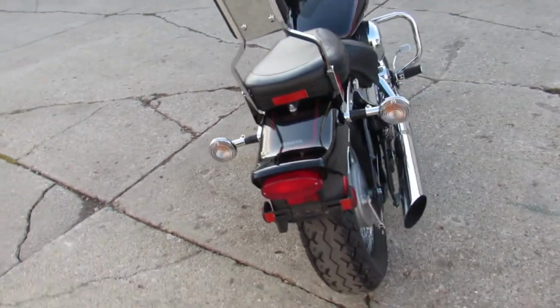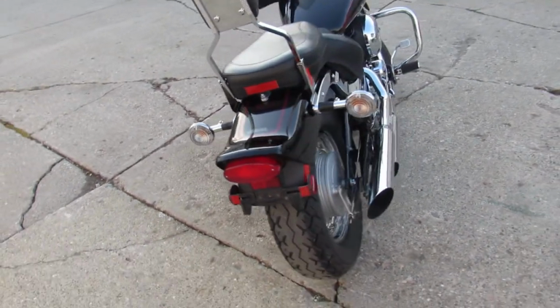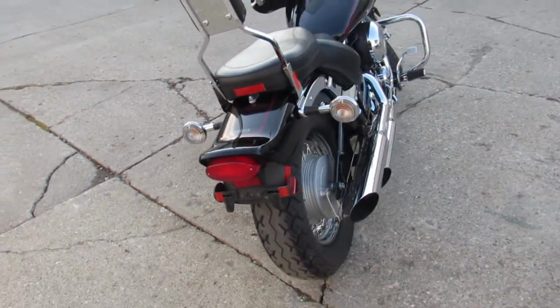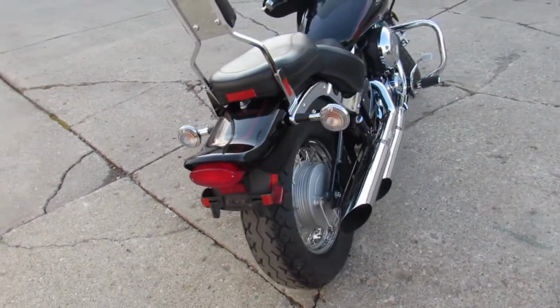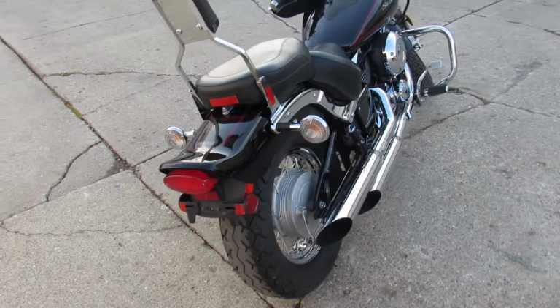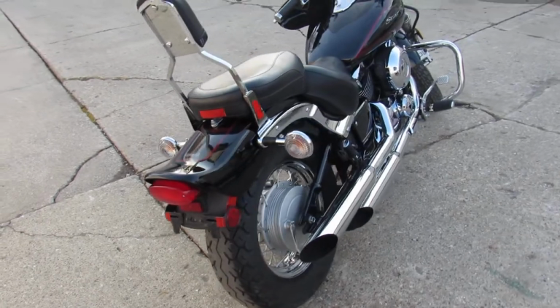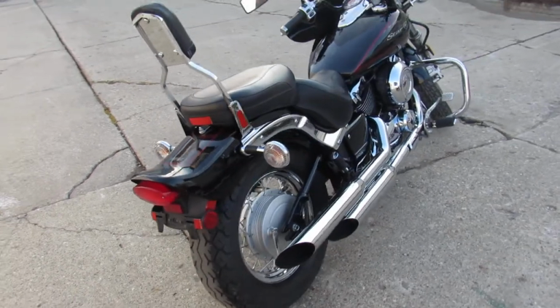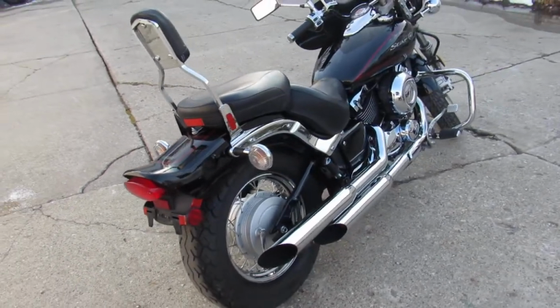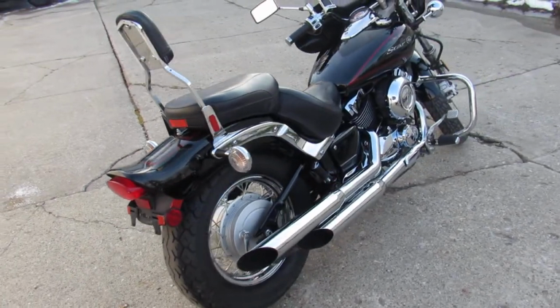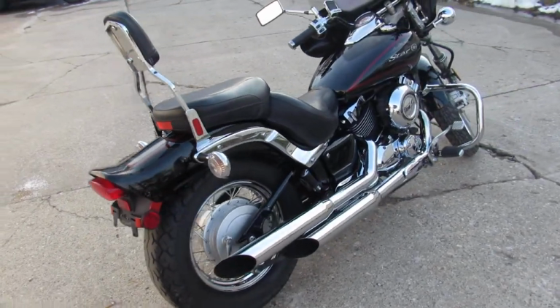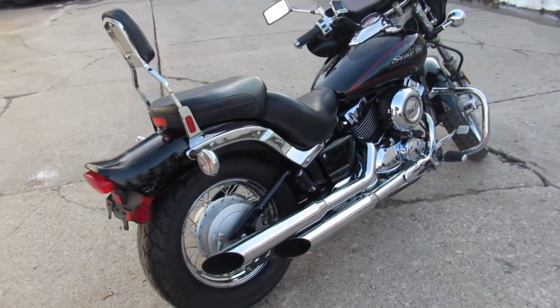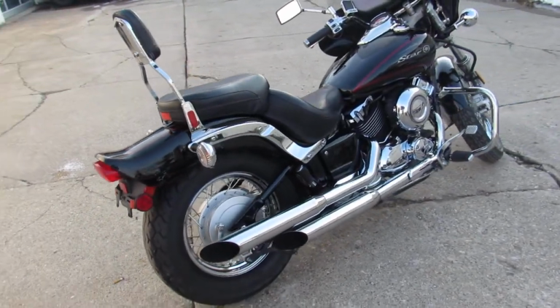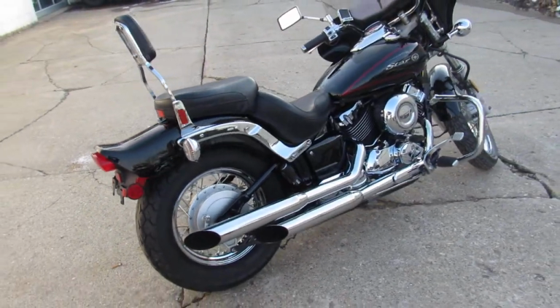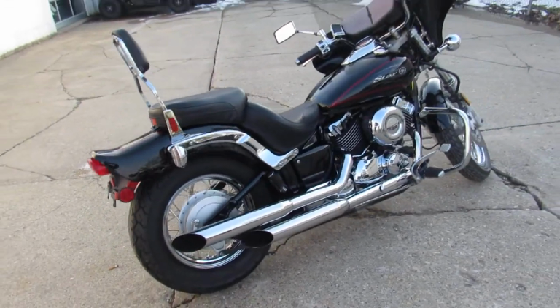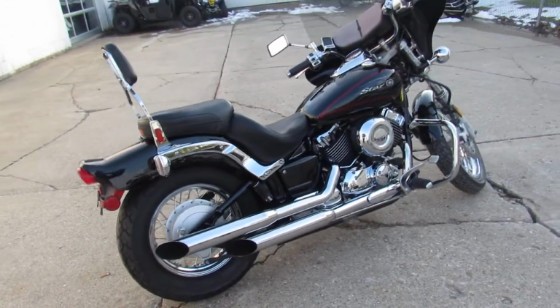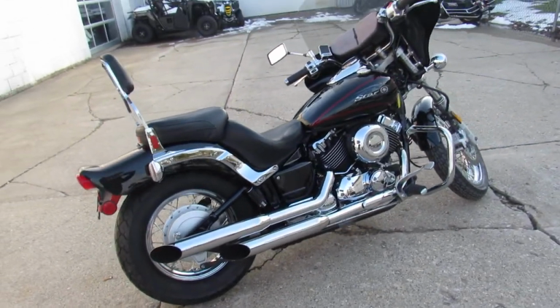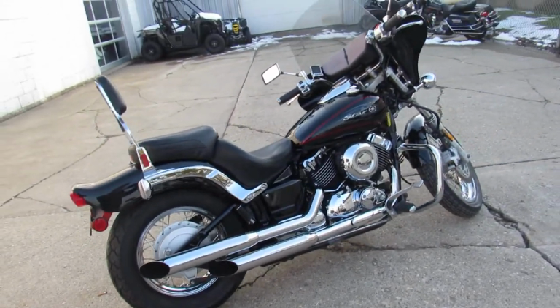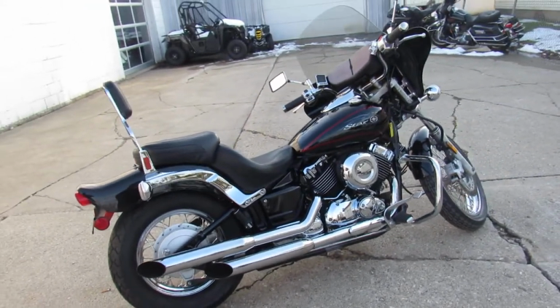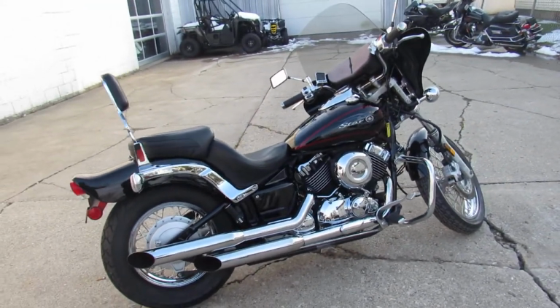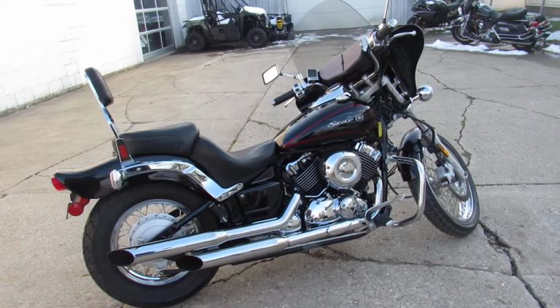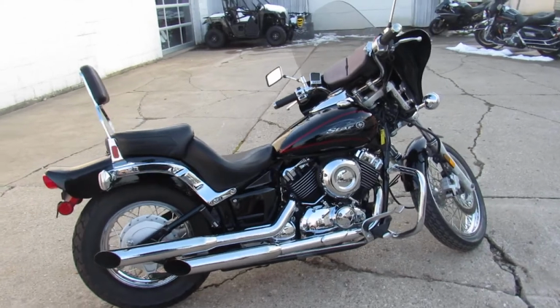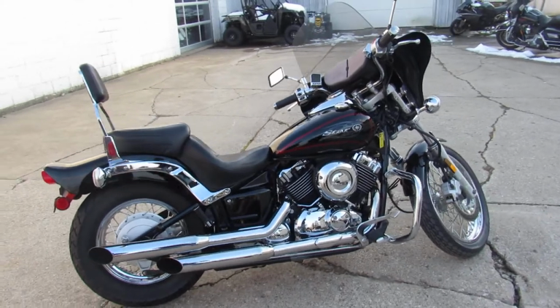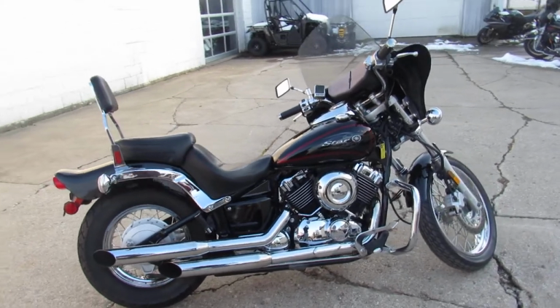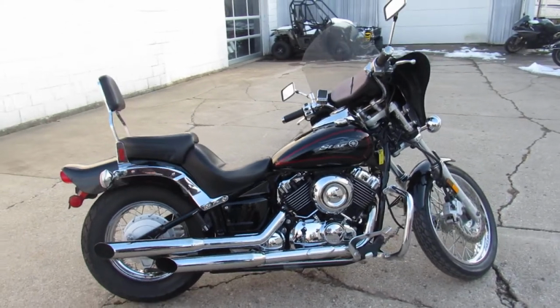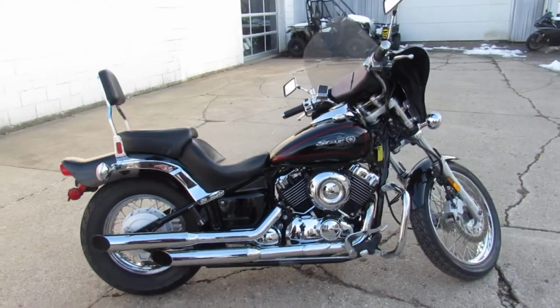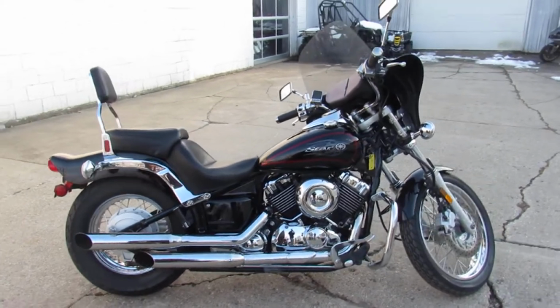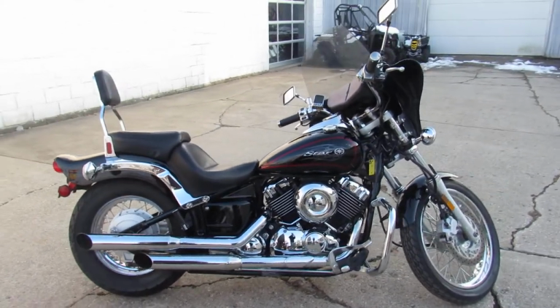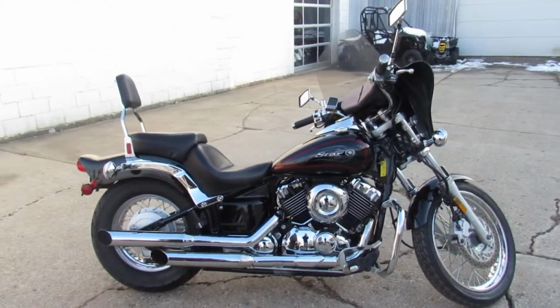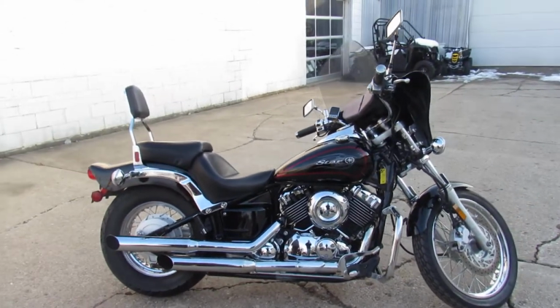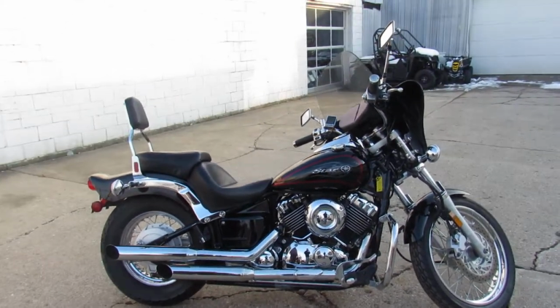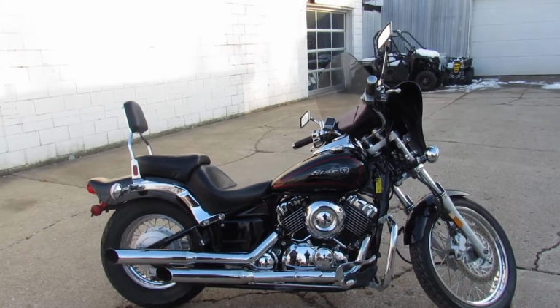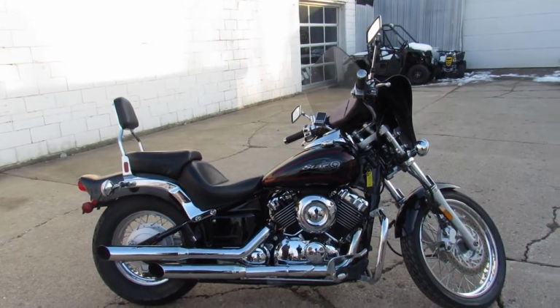You can own it — the 2011 V-Star 650 for $33.99. Give us a call, we'll get it done: 810-648-9500.